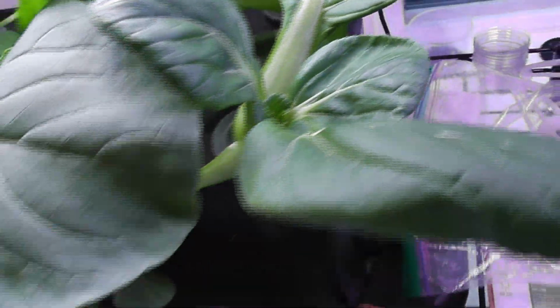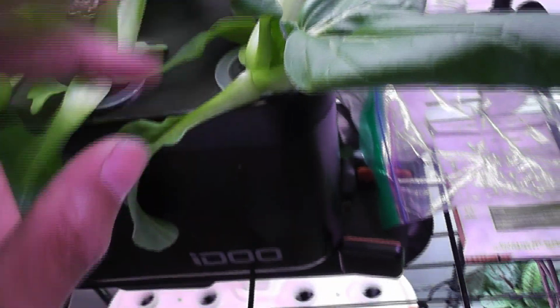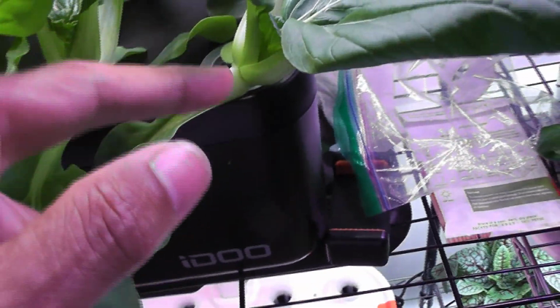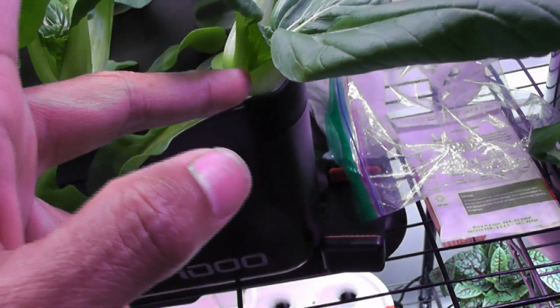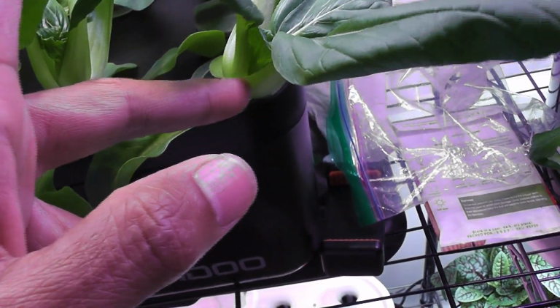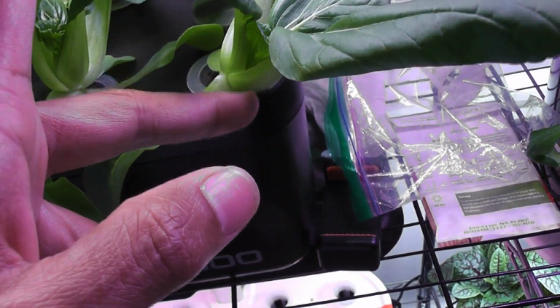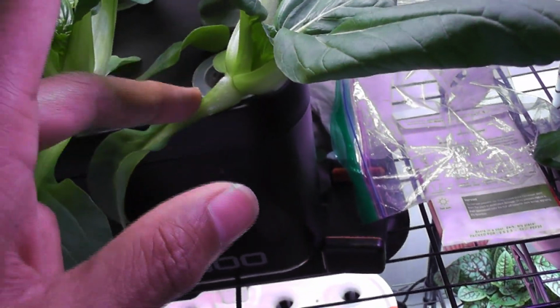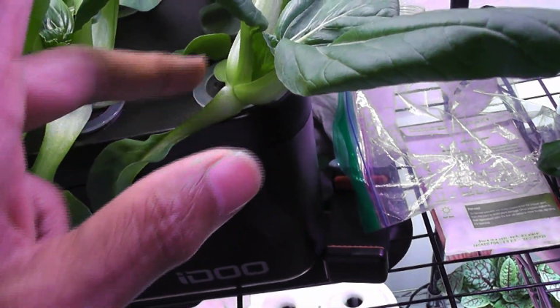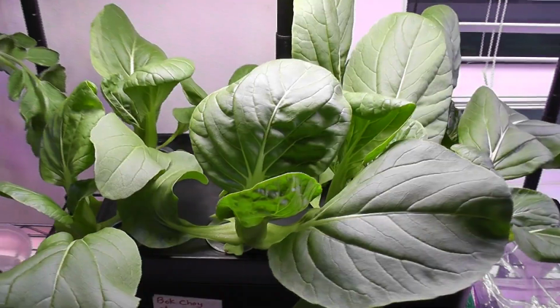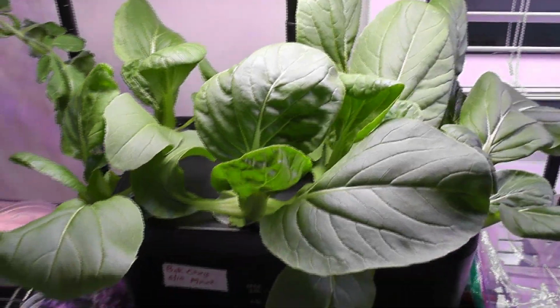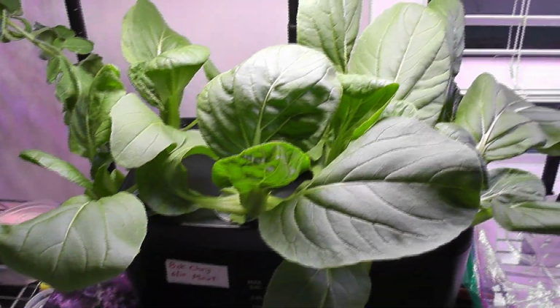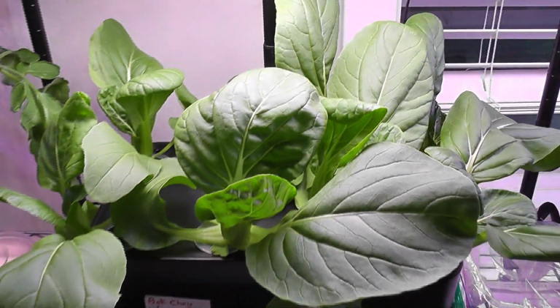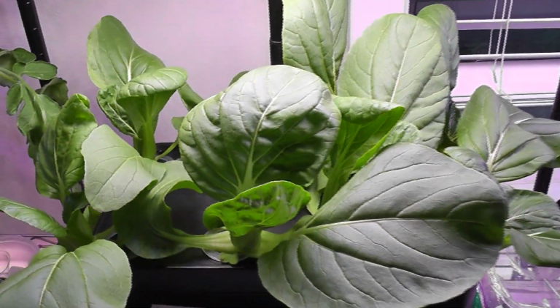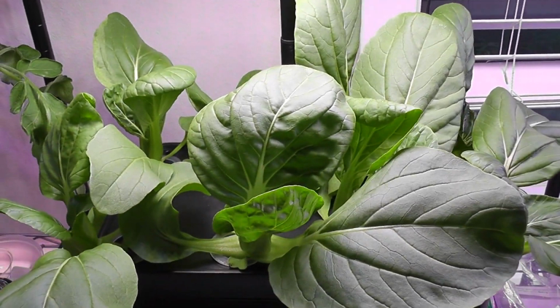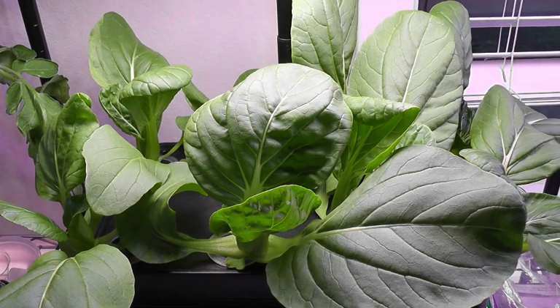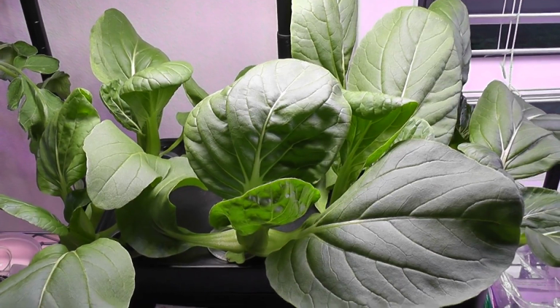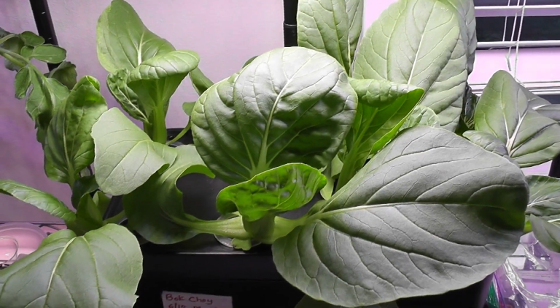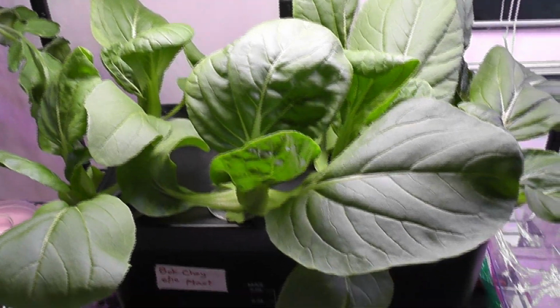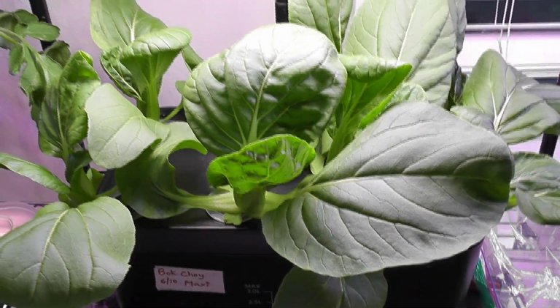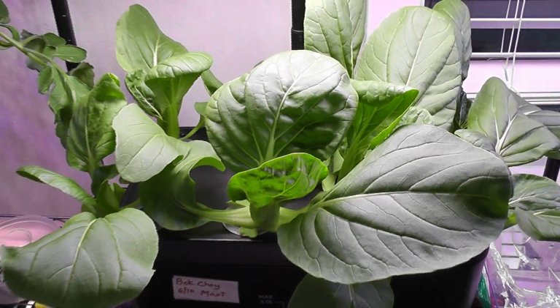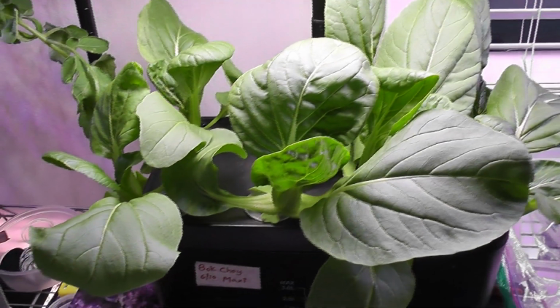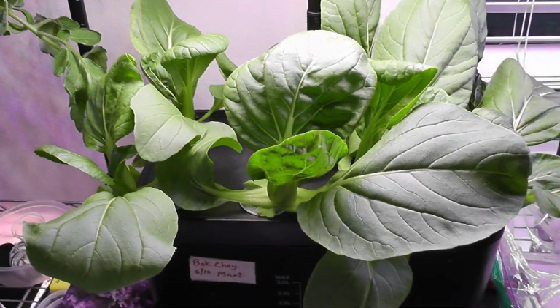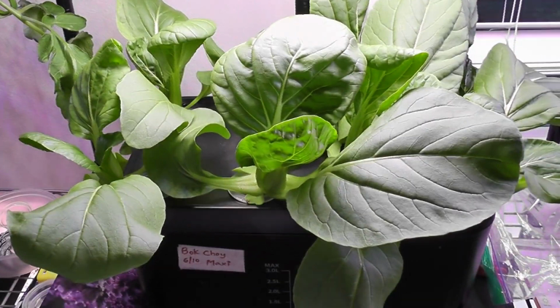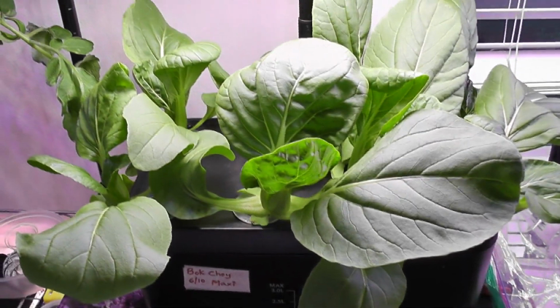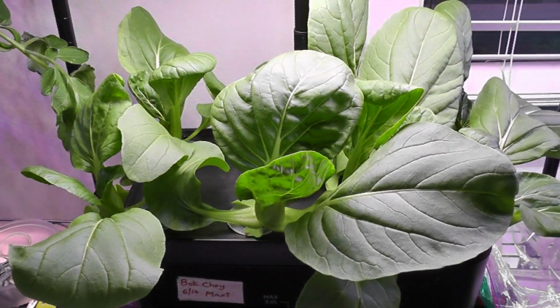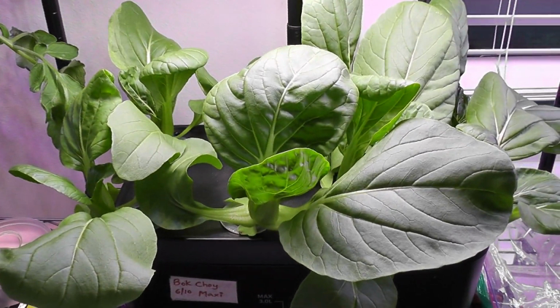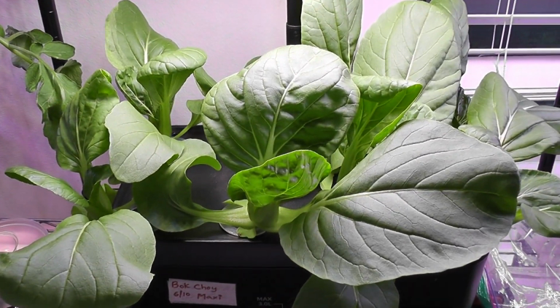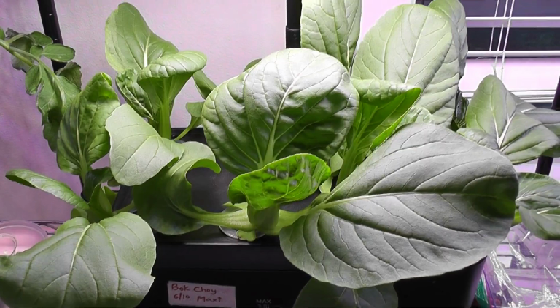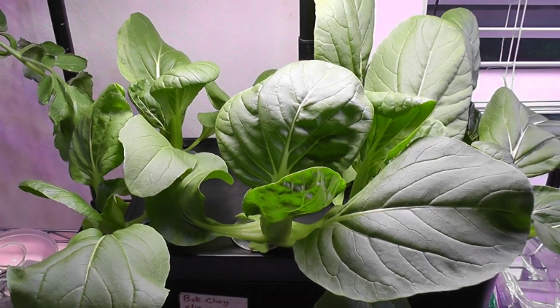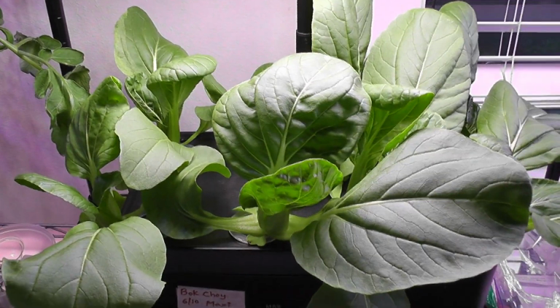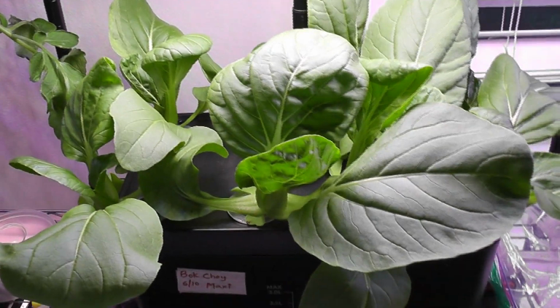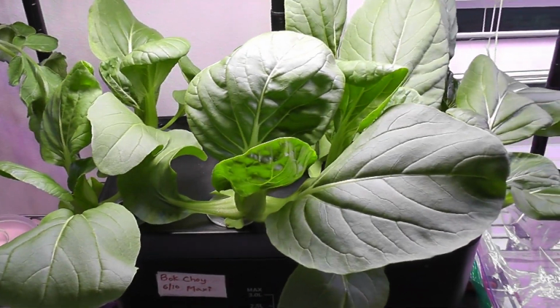So I can just harvest the outer leaves. This journey is going to go on for a really long time — this is just the beginning. Usually, bok choy will go up to 3 to 4 months easily.